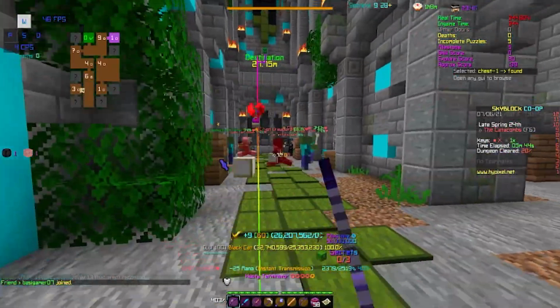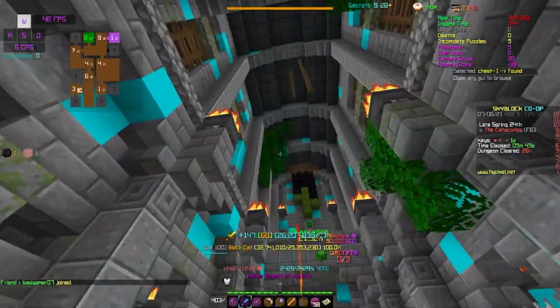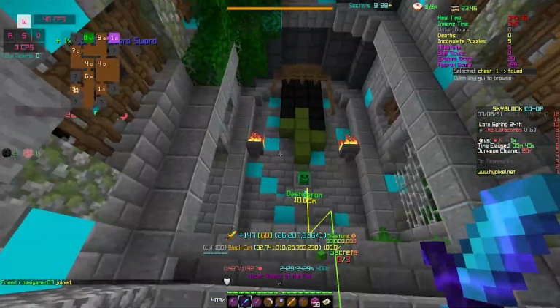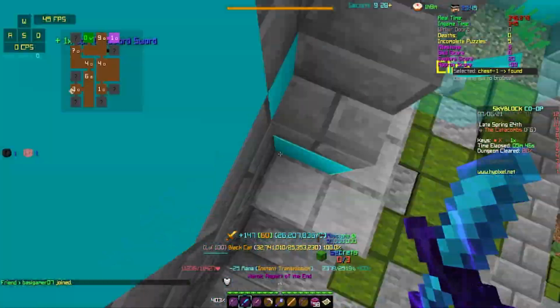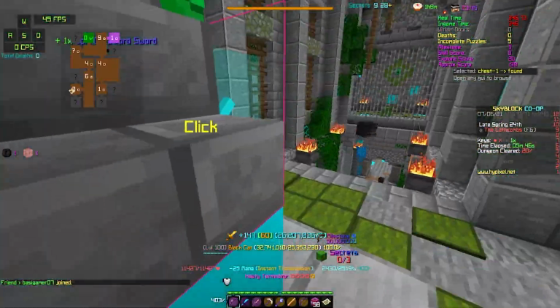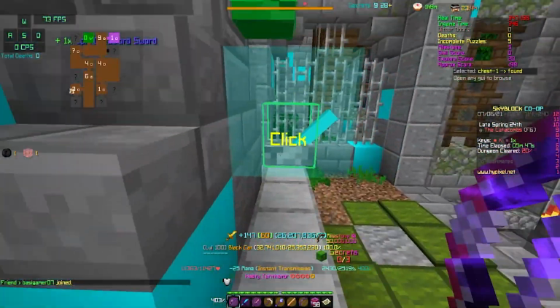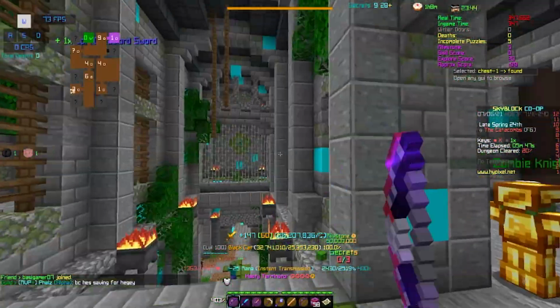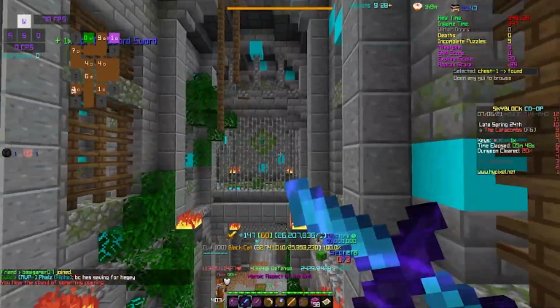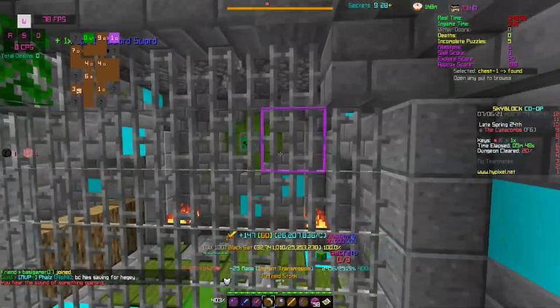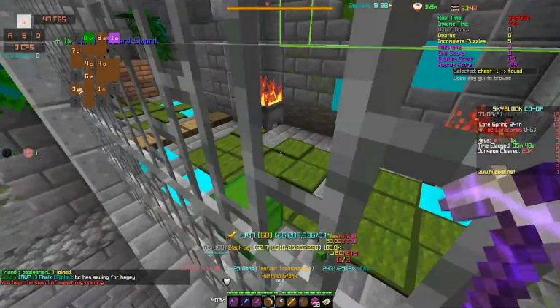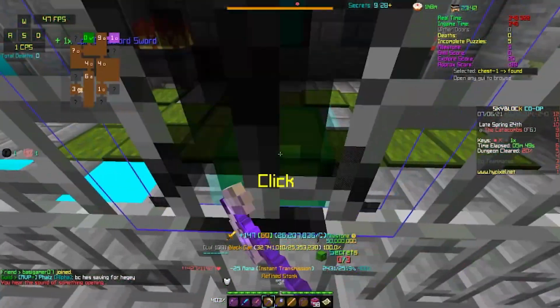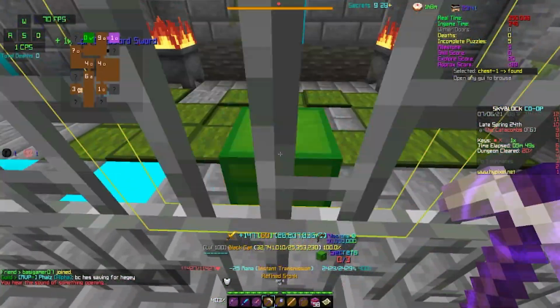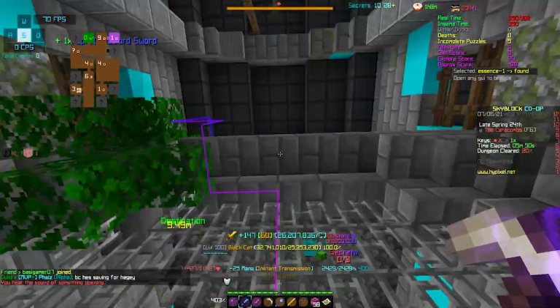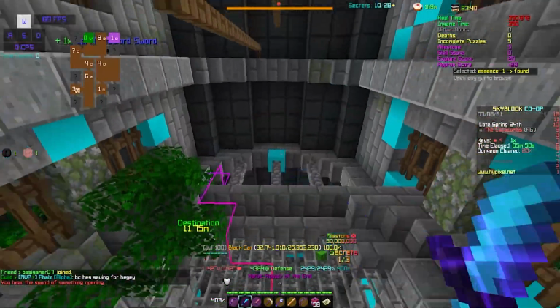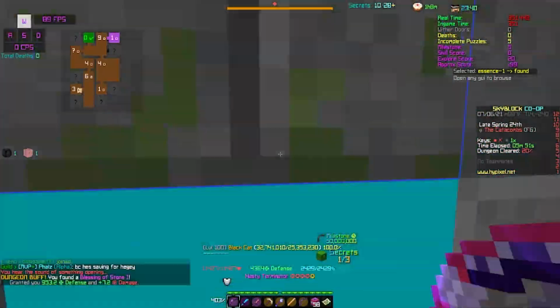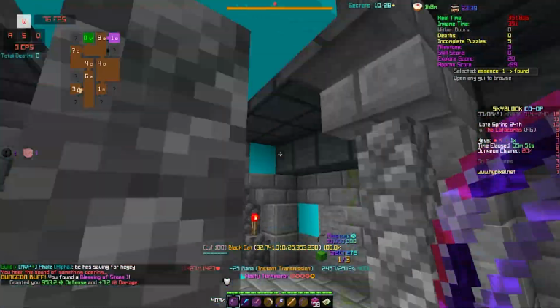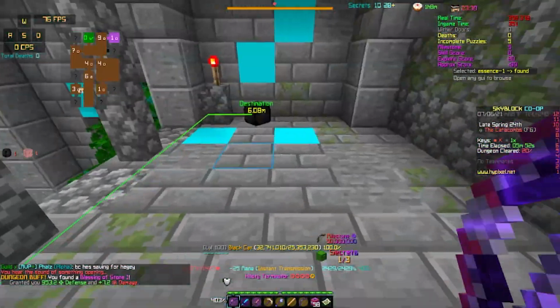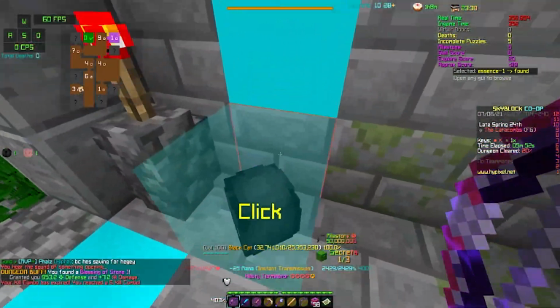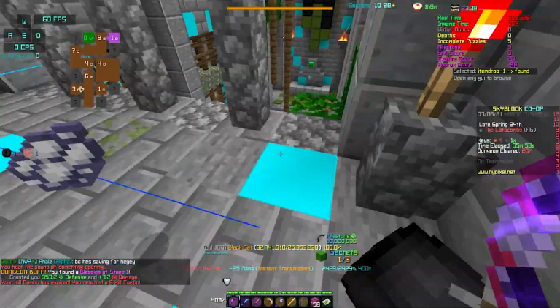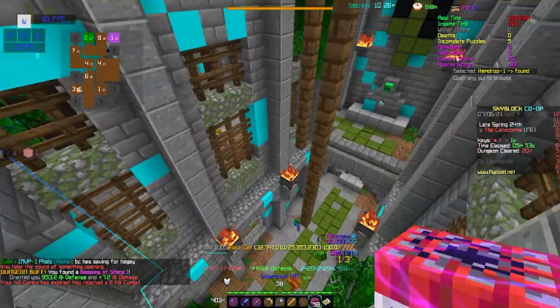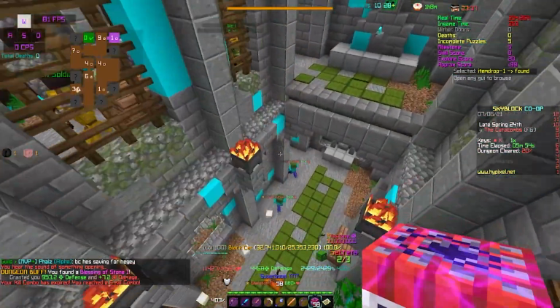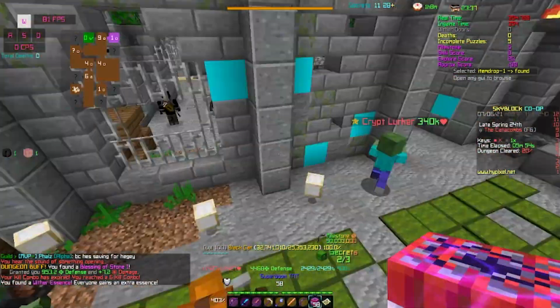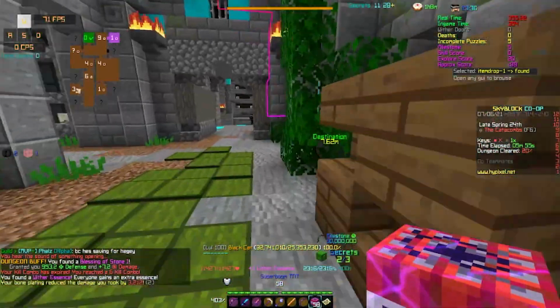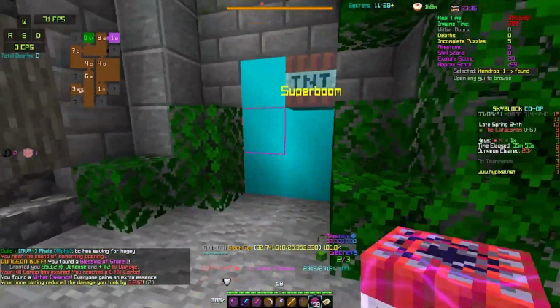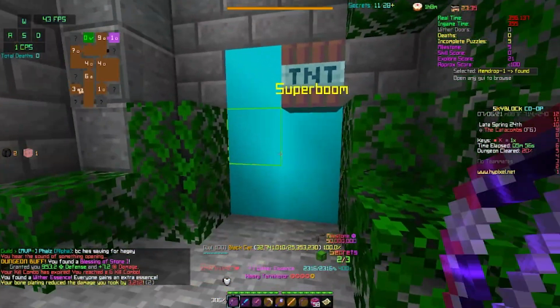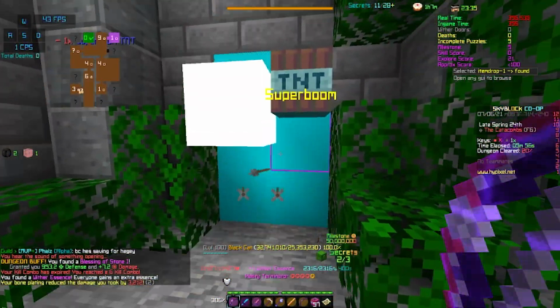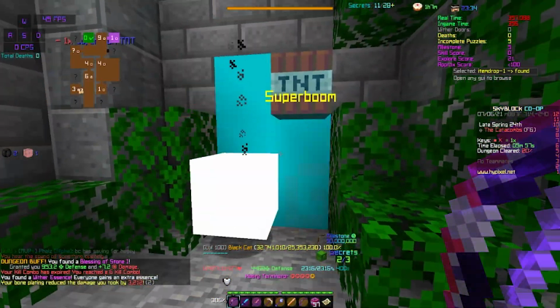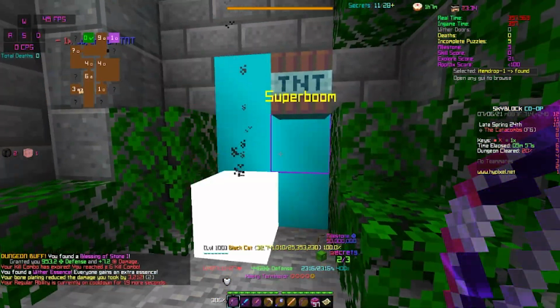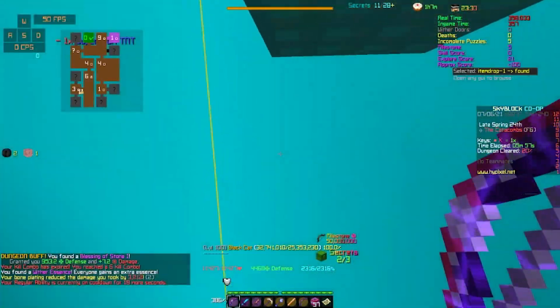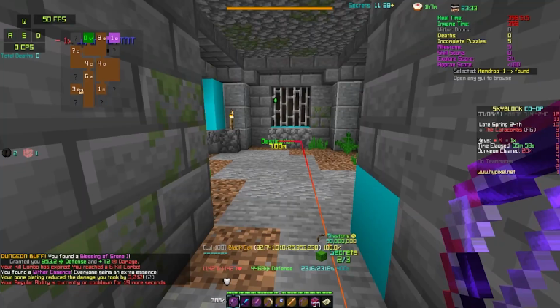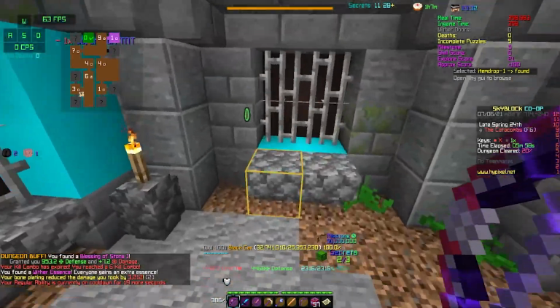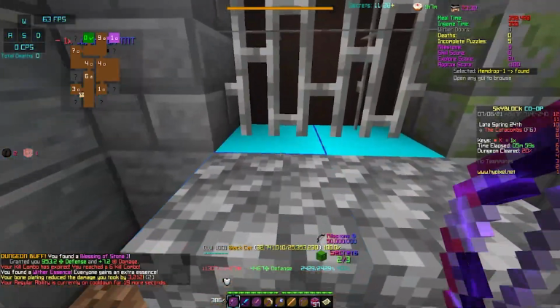Next we have Overgrown, which is a 1x1 room that has three secrets in it. You want to flick the lever, stonk through the iron bar to collect the chest, then teleport to the top to get the Wither Essence. Once you've got the Wither Essence, you want to superboom through the wall and get the item drop.